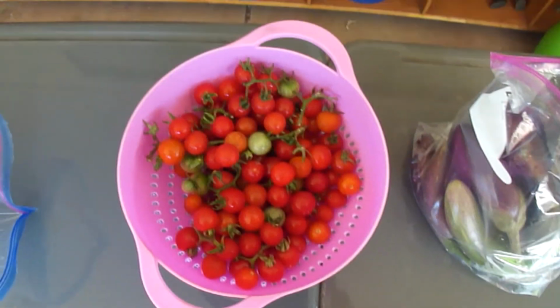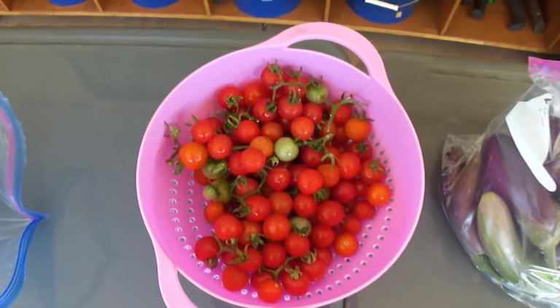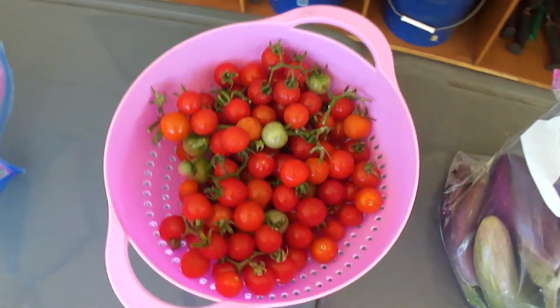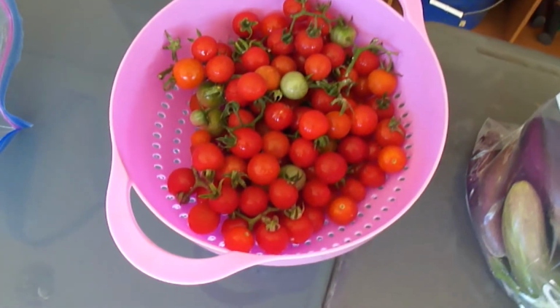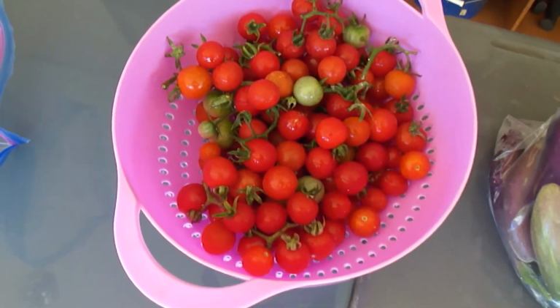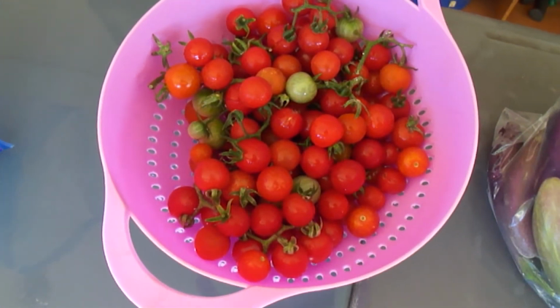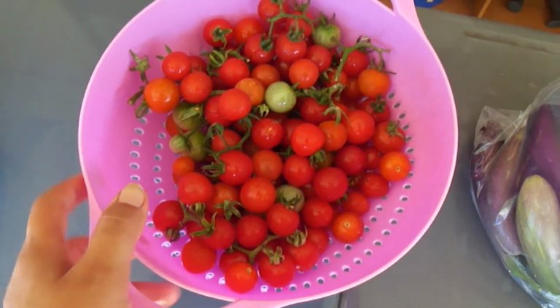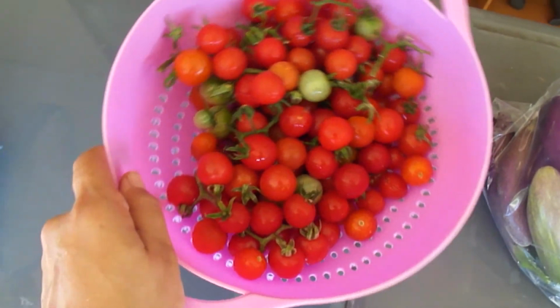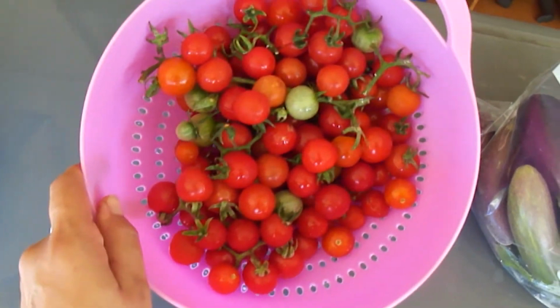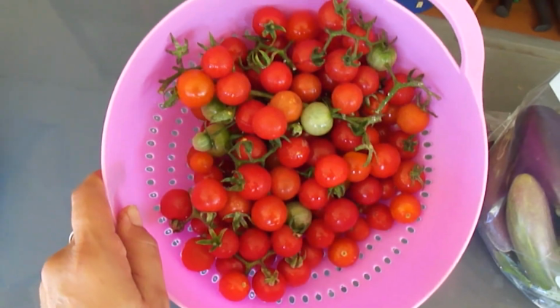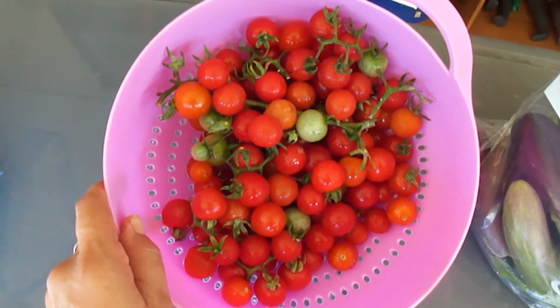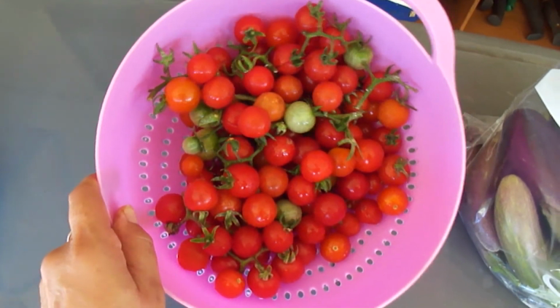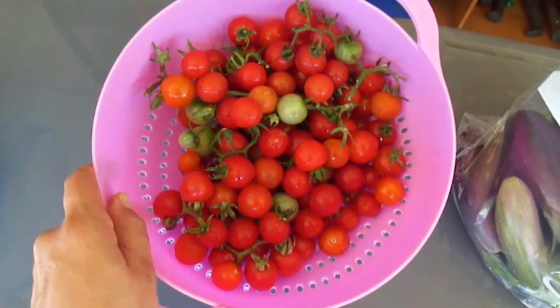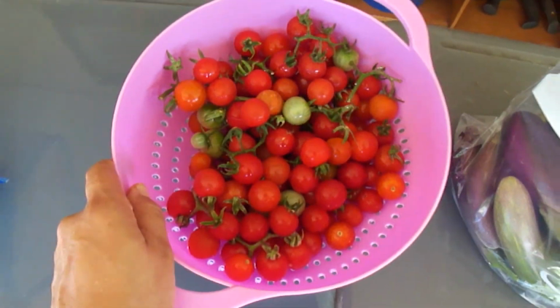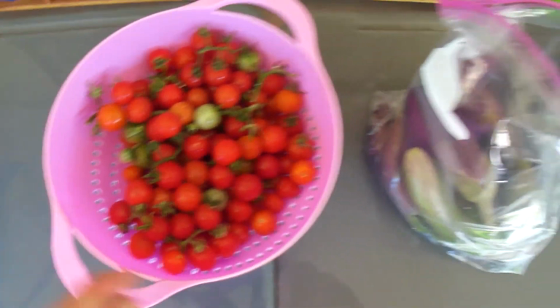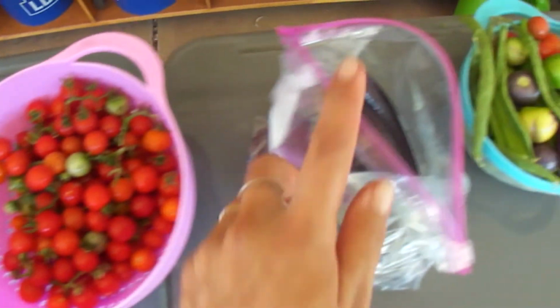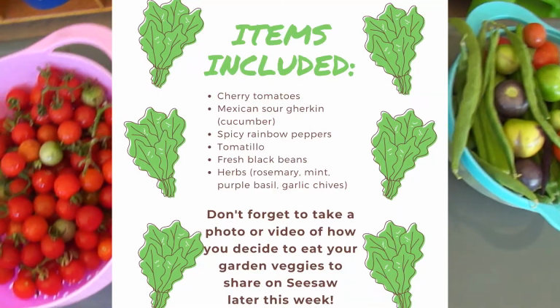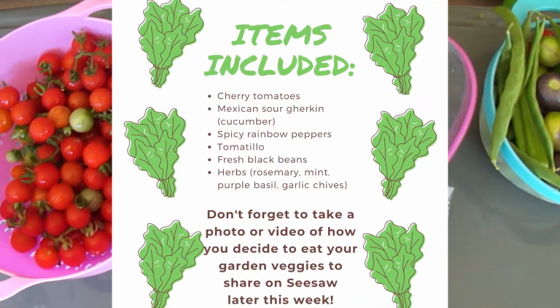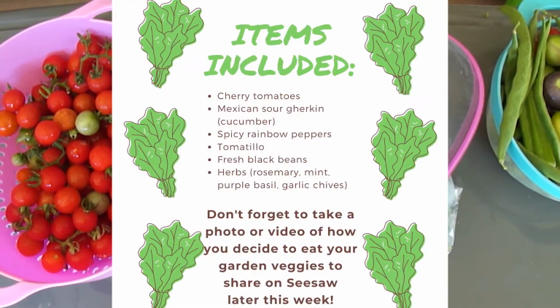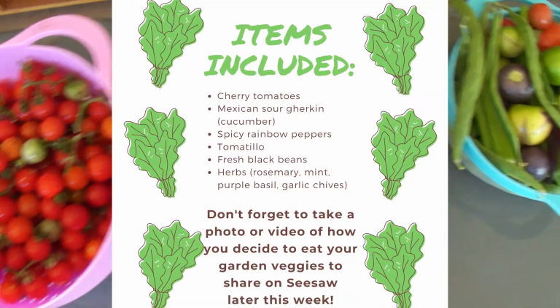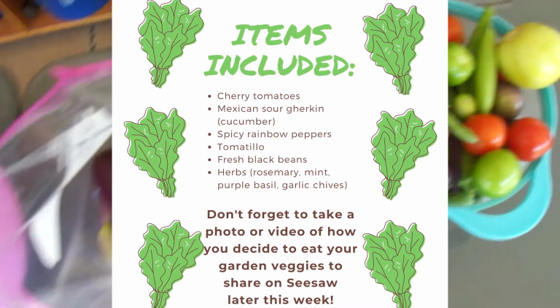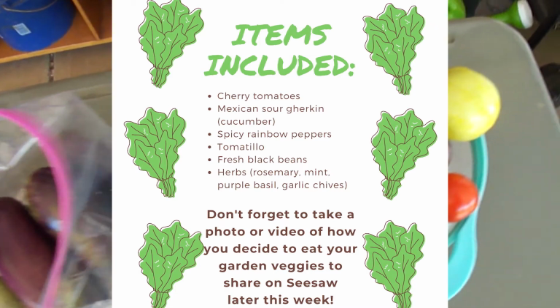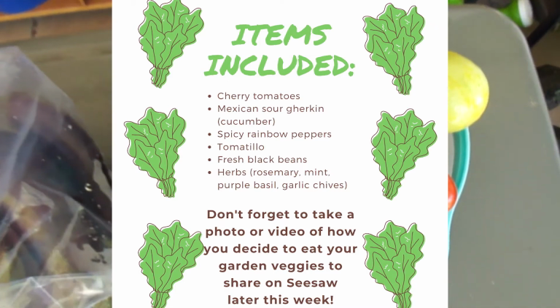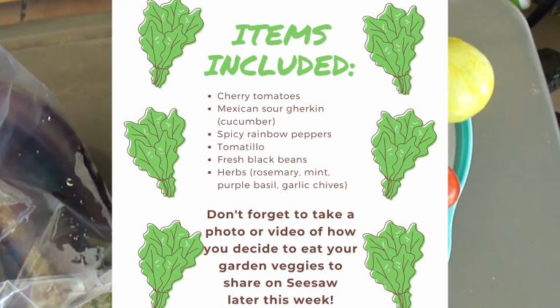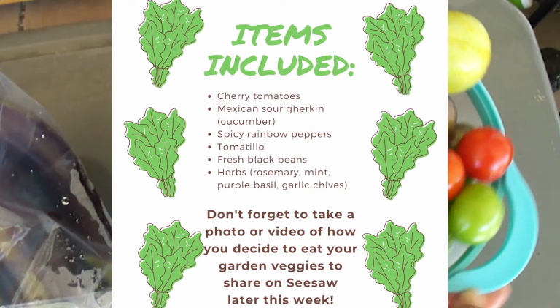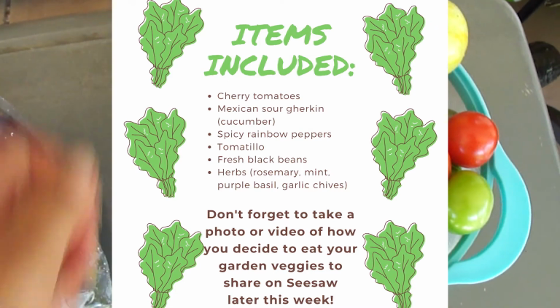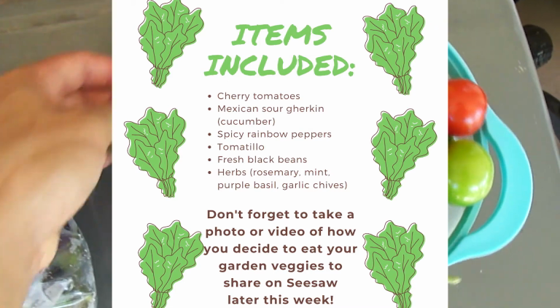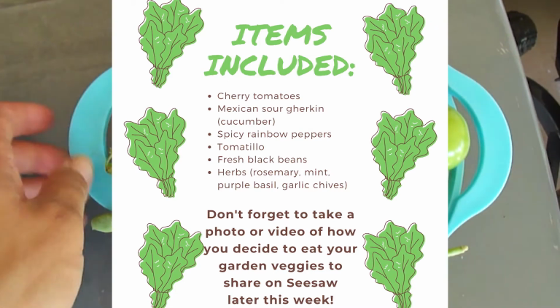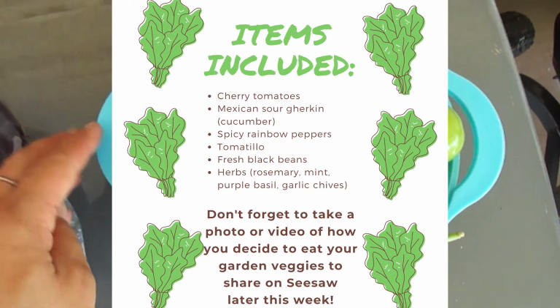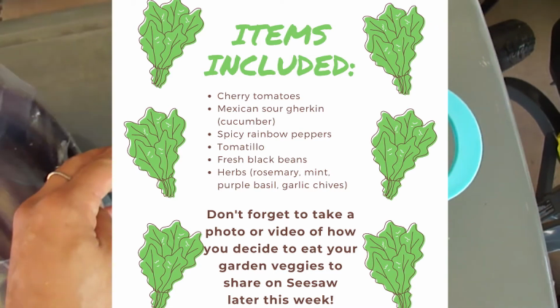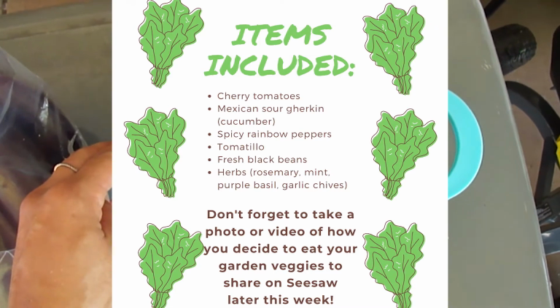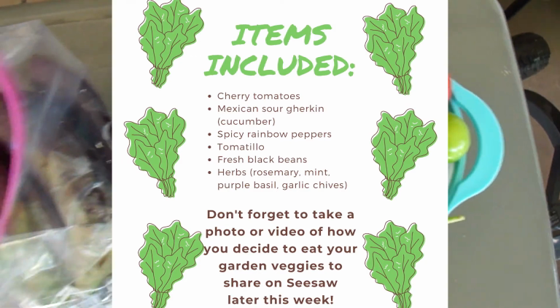Each day, things that Helmana receive might be a little bit different depending on what is available in the garden on that given day. Your package will have a label with a little explanation on the front, and then on the back, it will have a list of the exact items that you received.